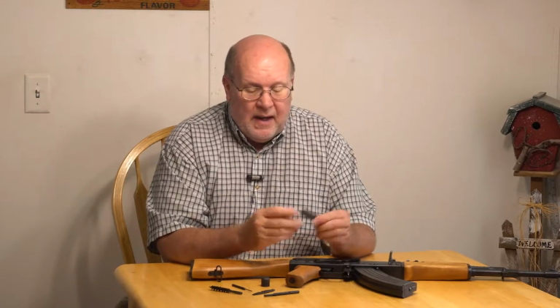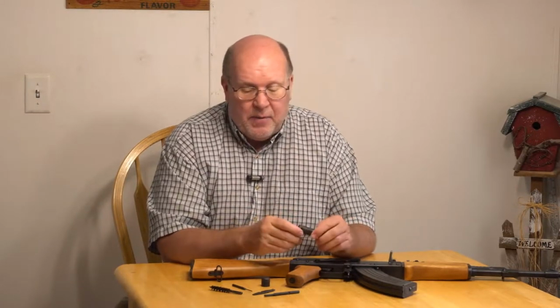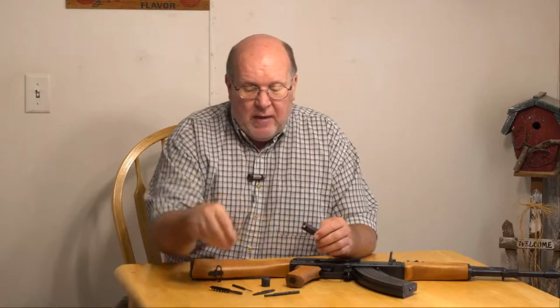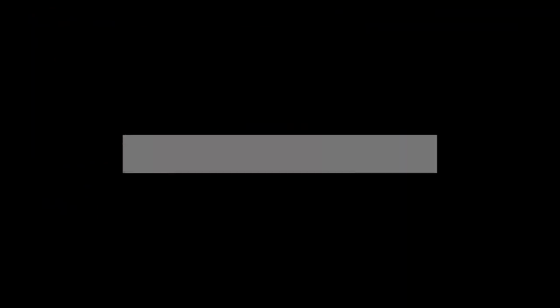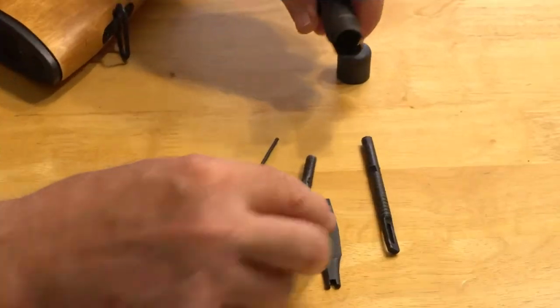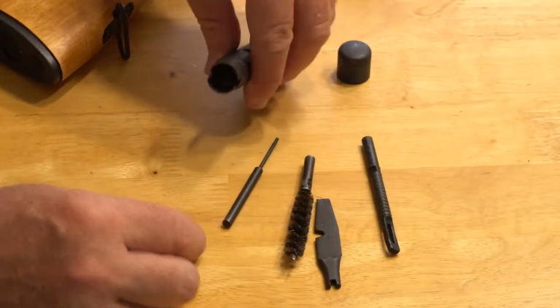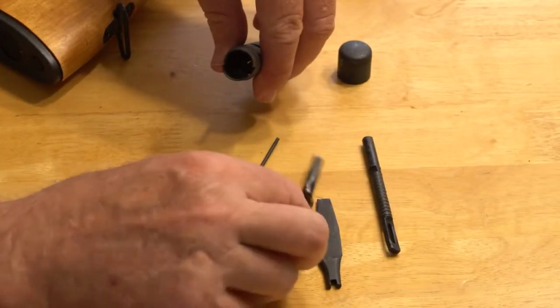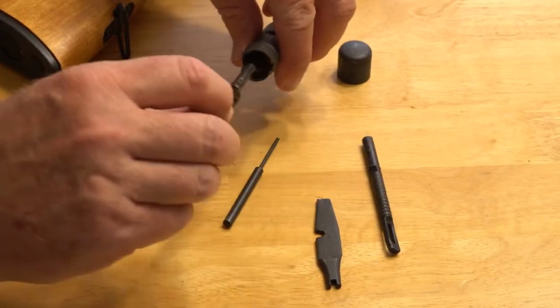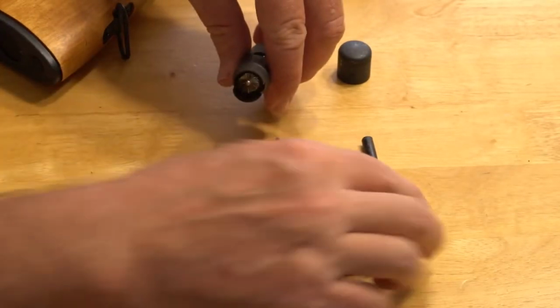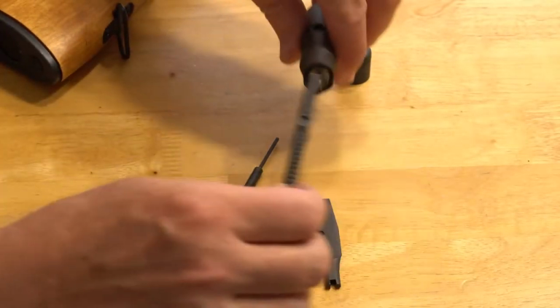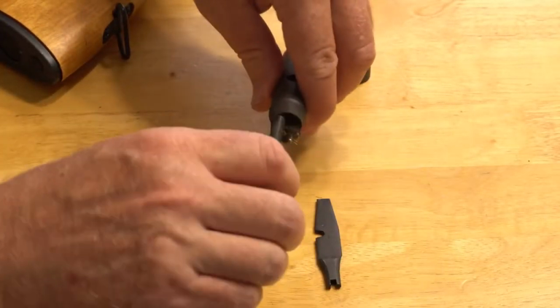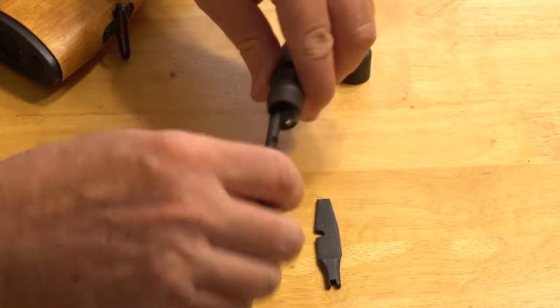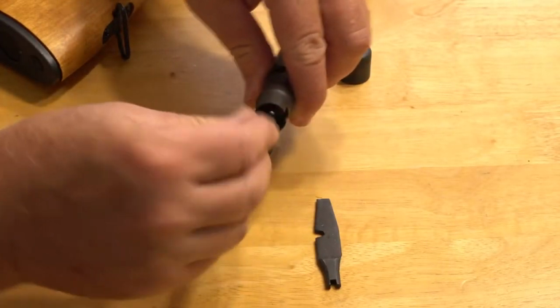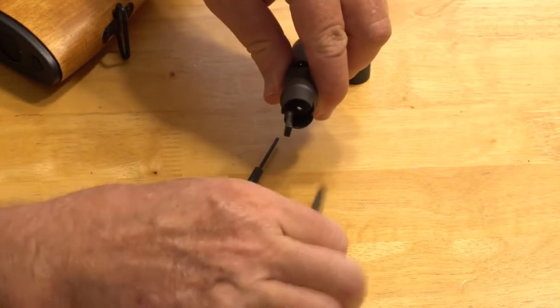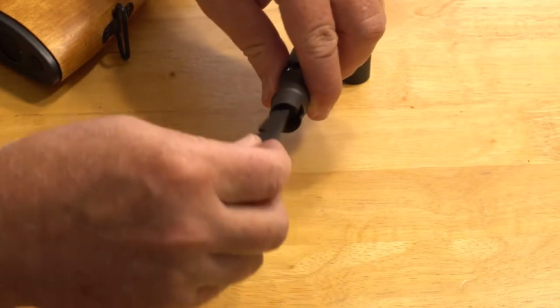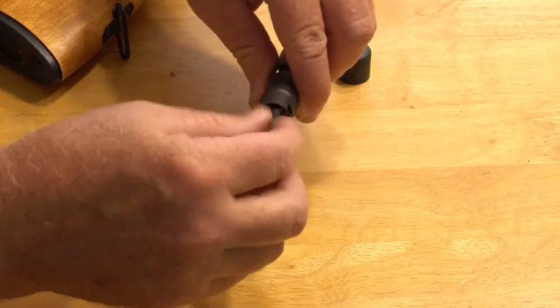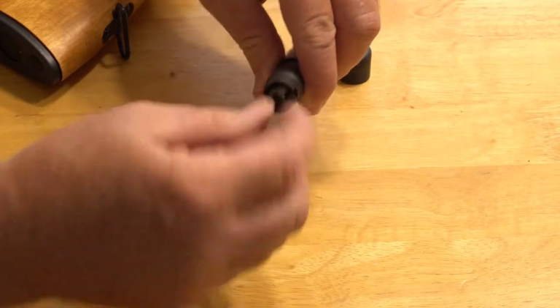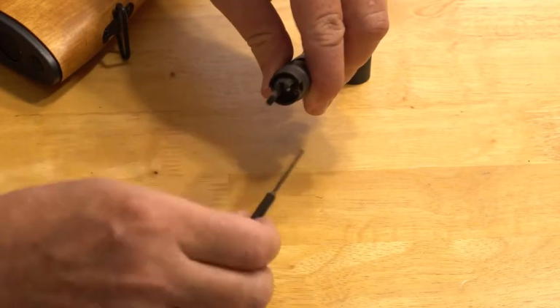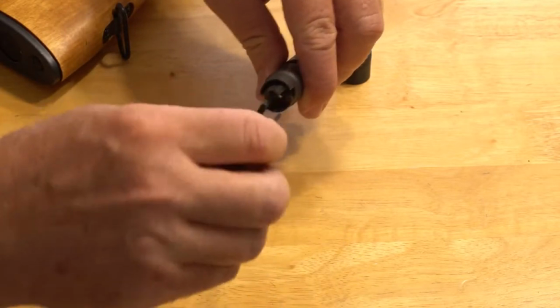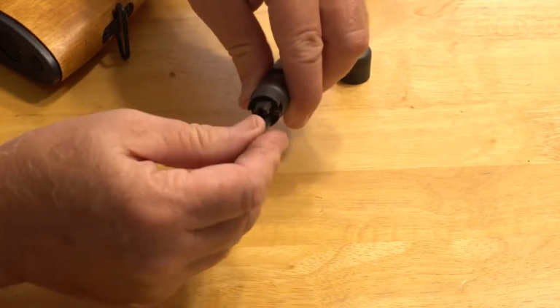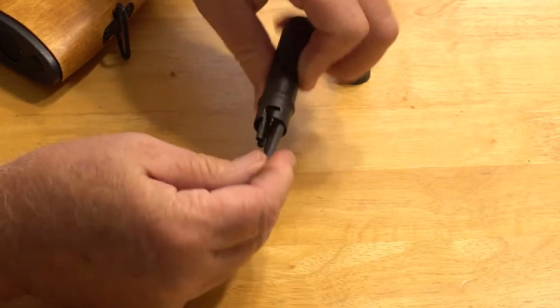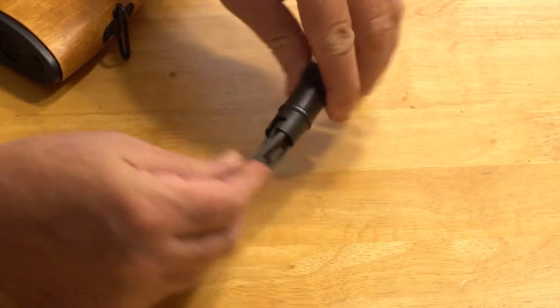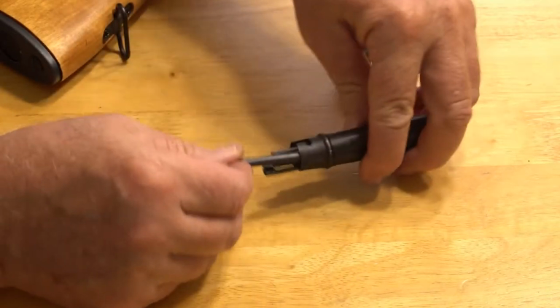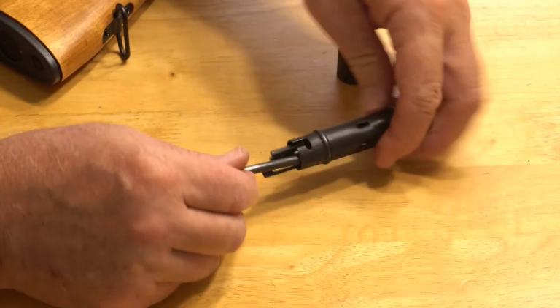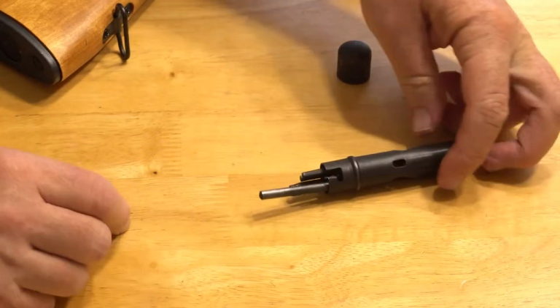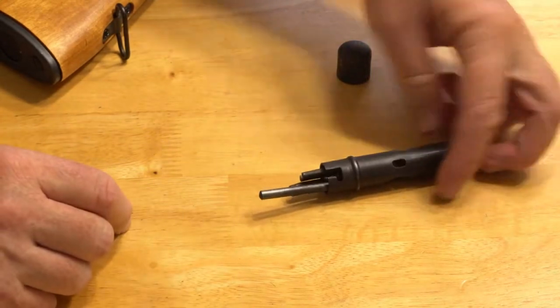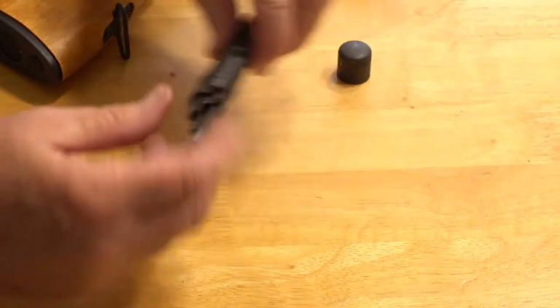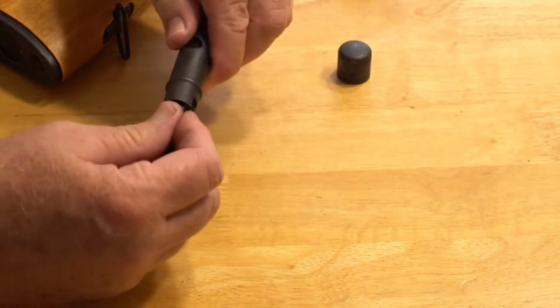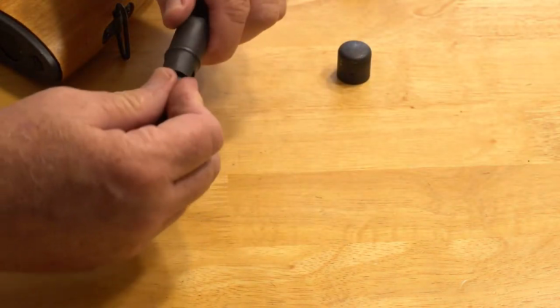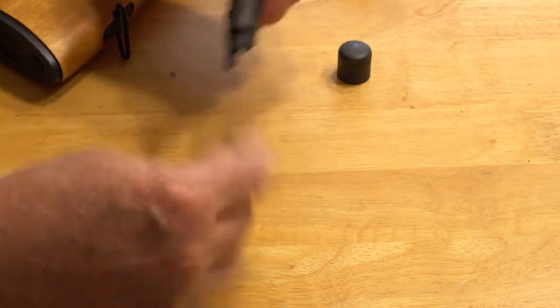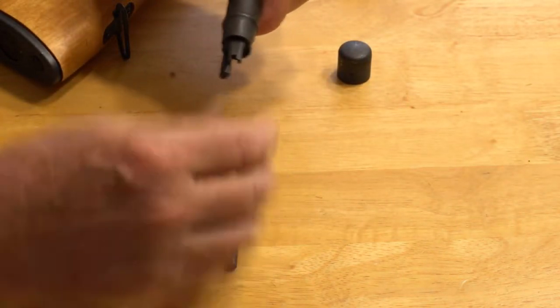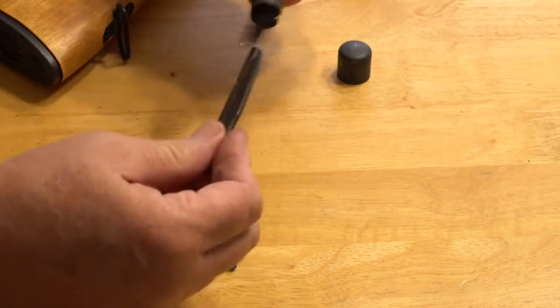One of the biggest problems is people buy one of these, take it apart, and then don't pay attention to how it was put together. Then they wonder why everything won't fit down in there — it won't go. Well, it will go, because obviously it came out of there.